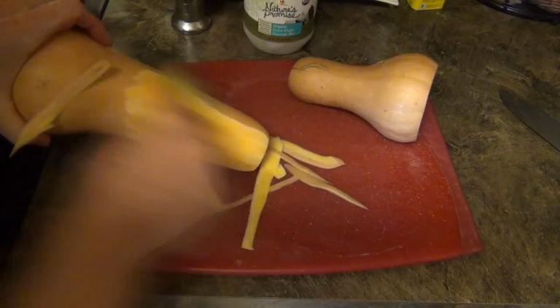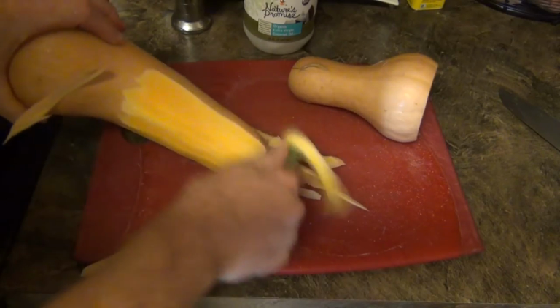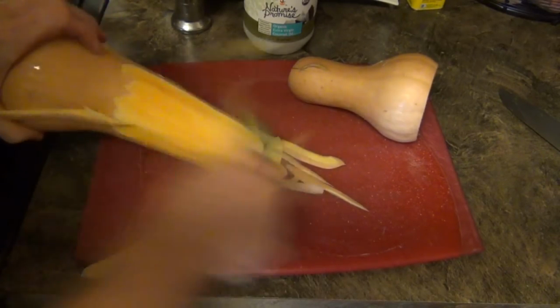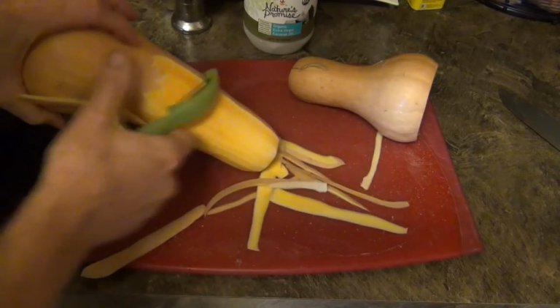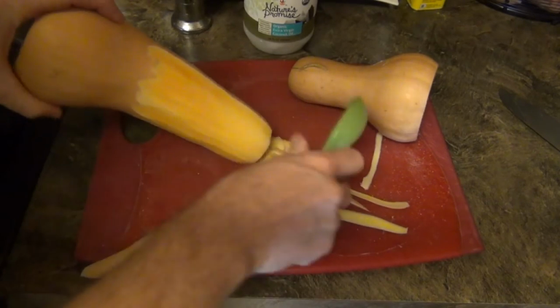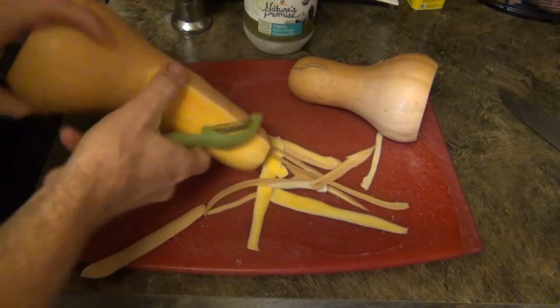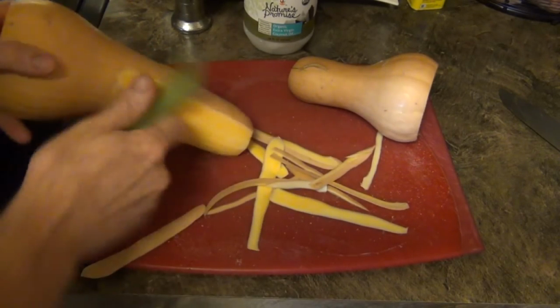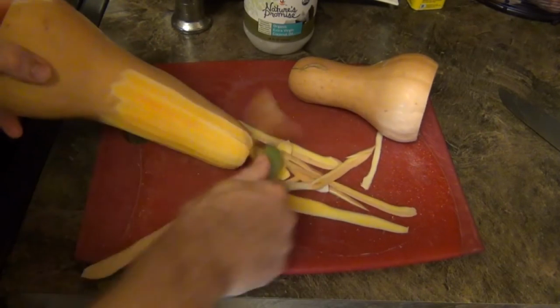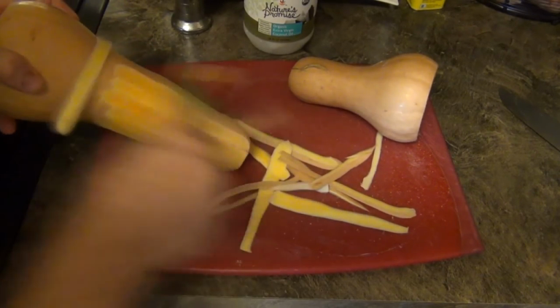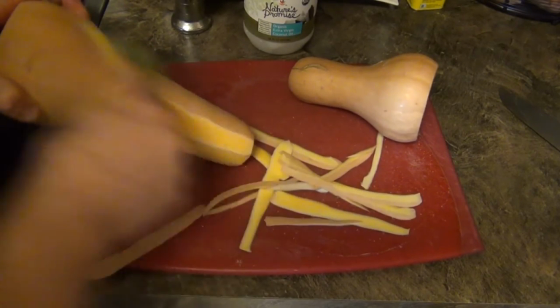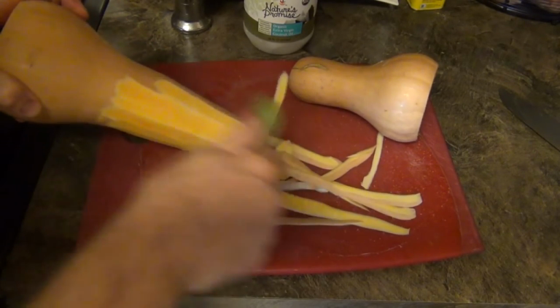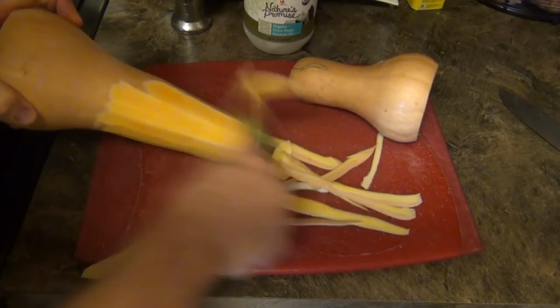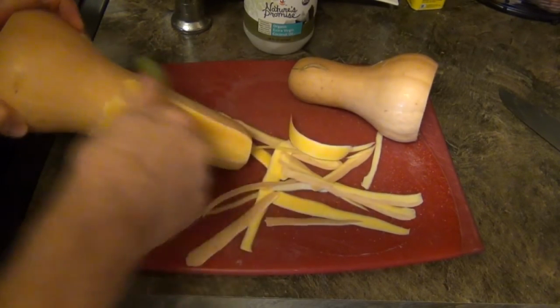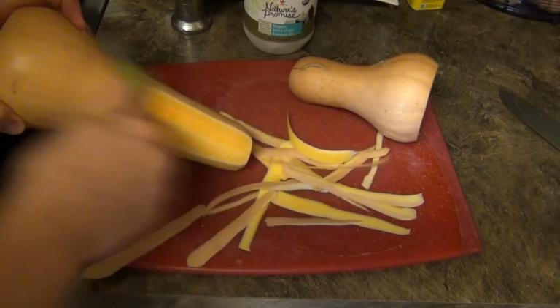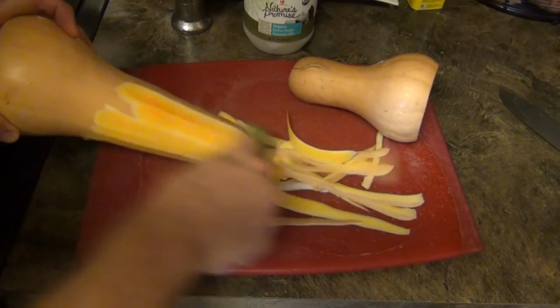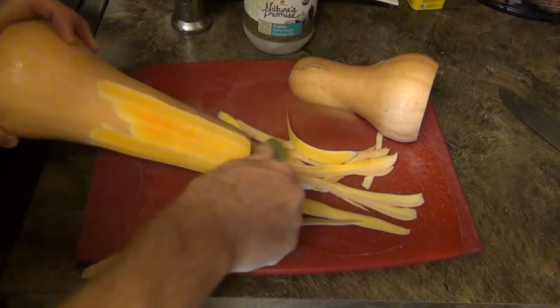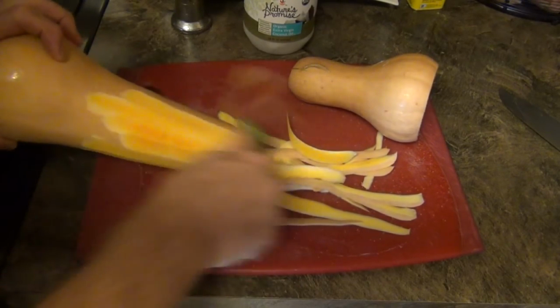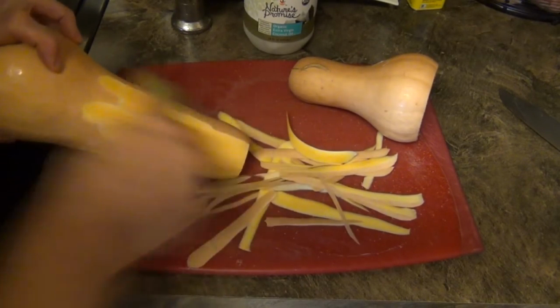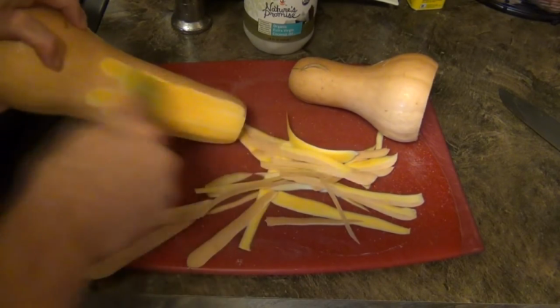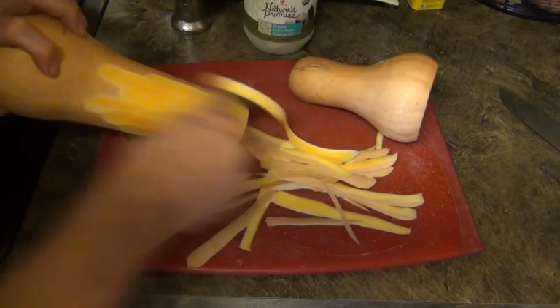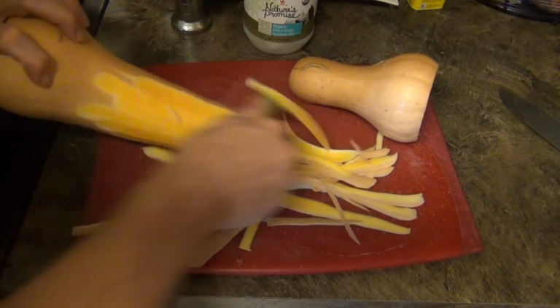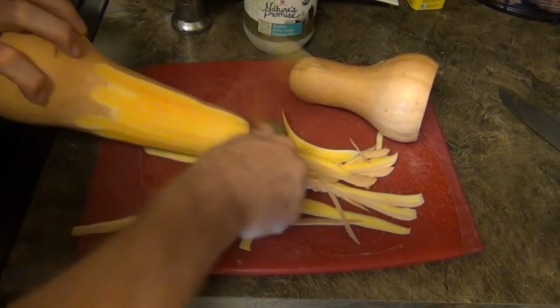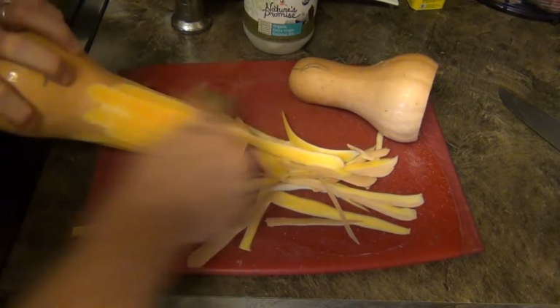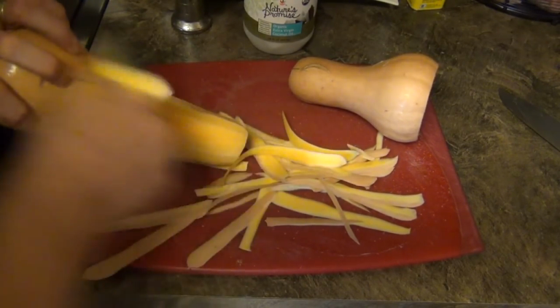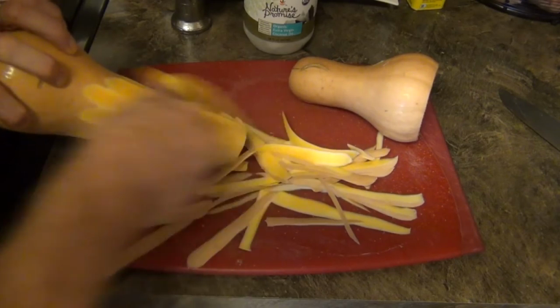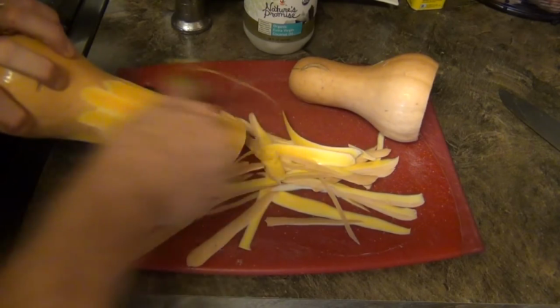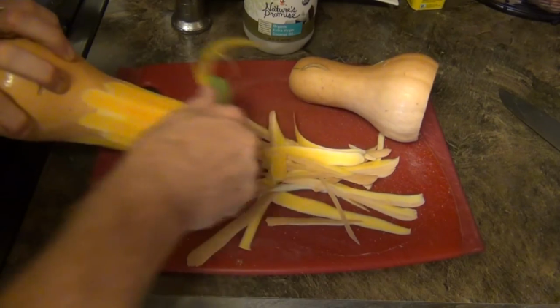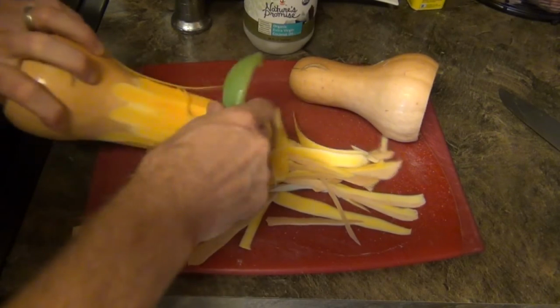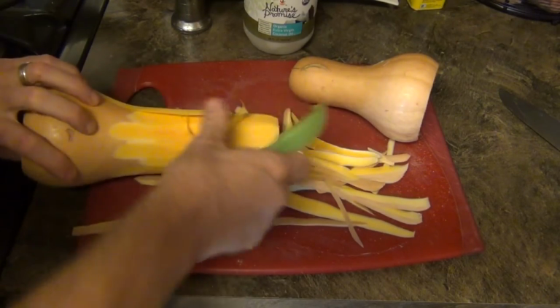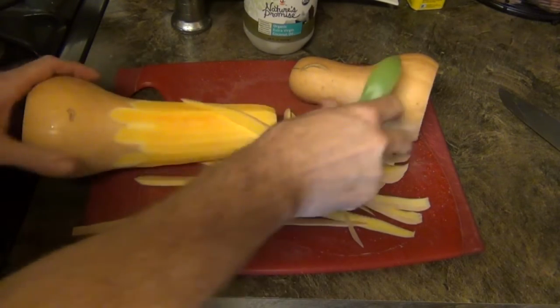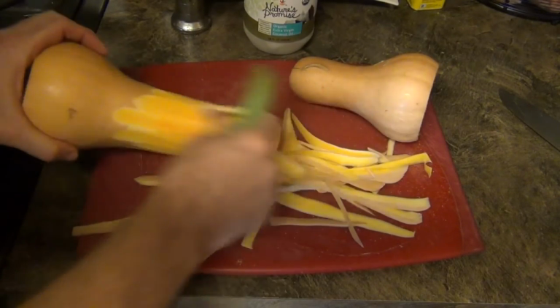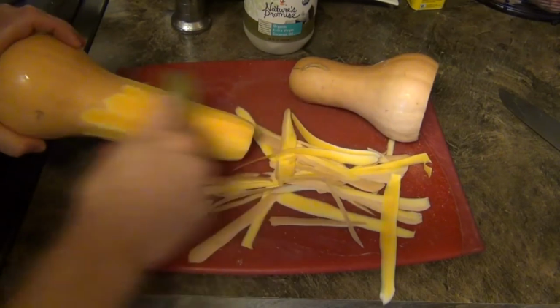Here's a little trick most people don't know — most people when they peel go one direction, but these peelers are made to actually go both directions. You actually double or triple your speed of peeling by using it both directions.